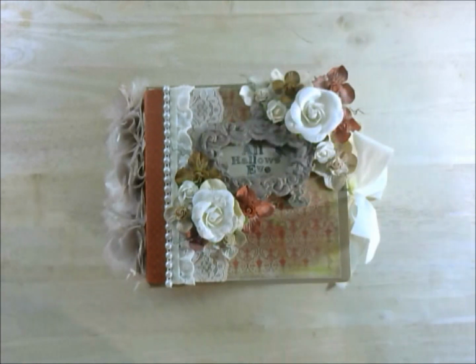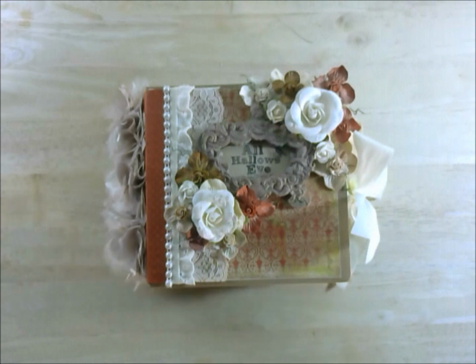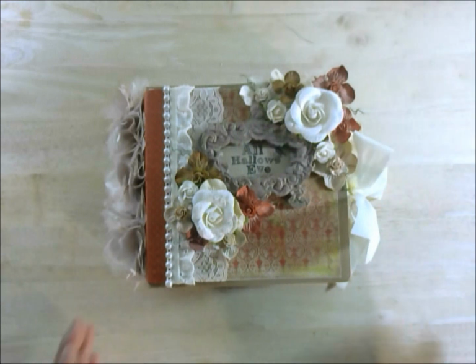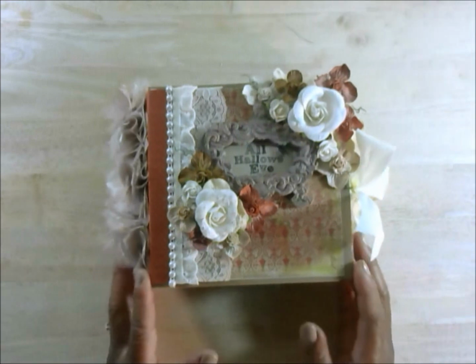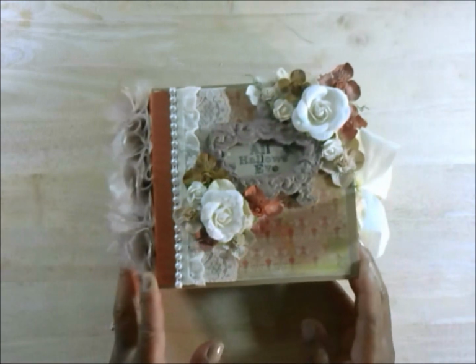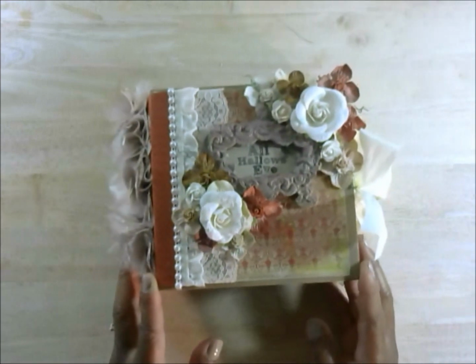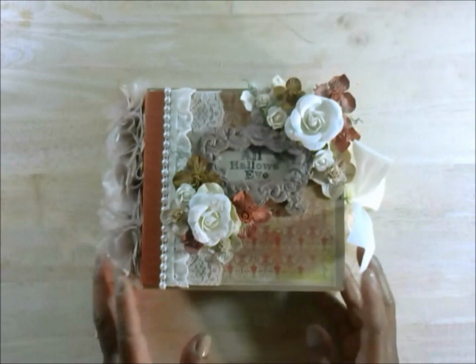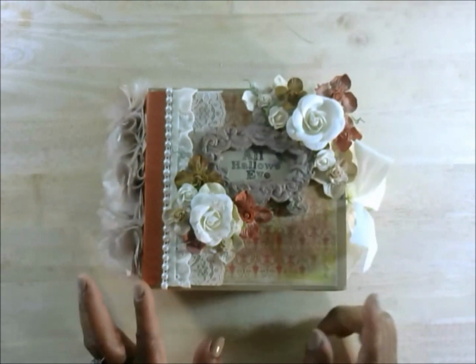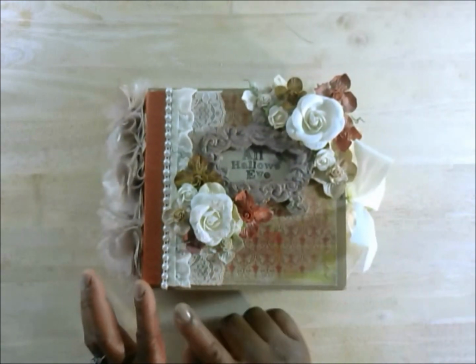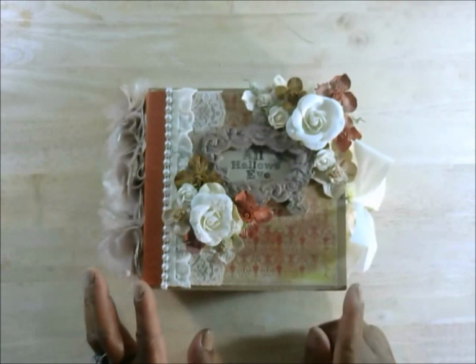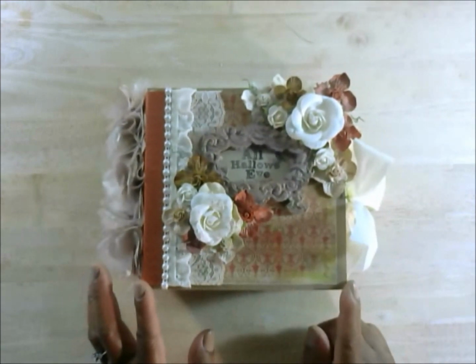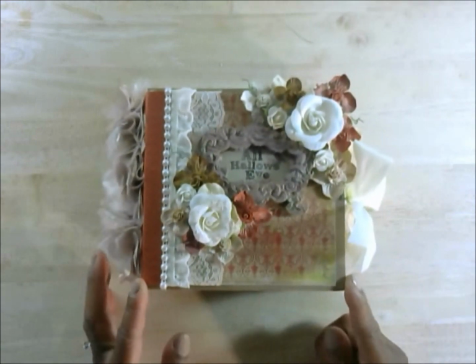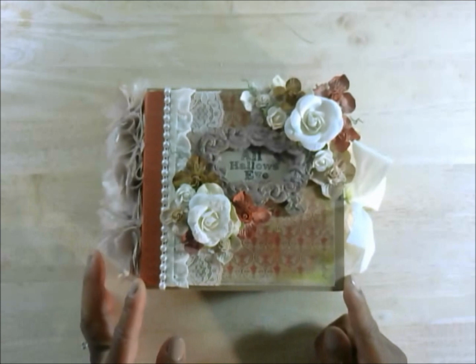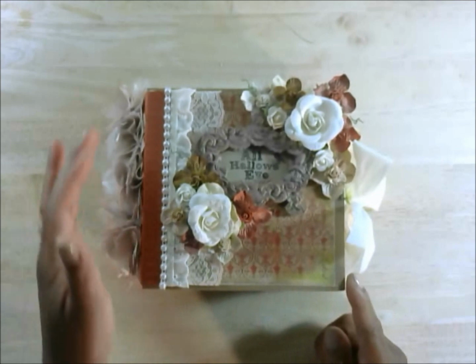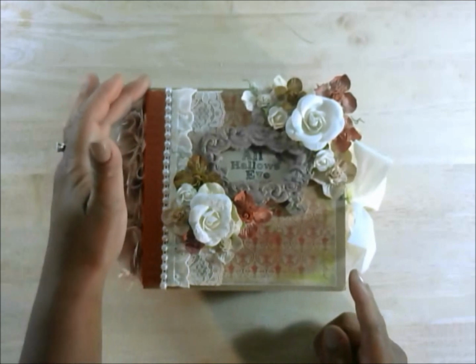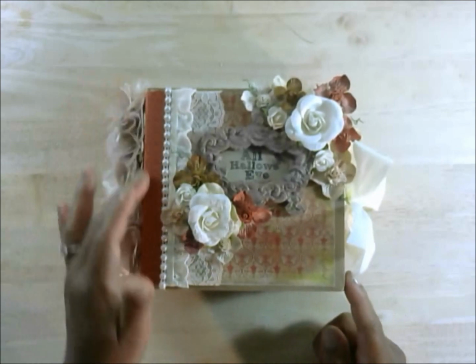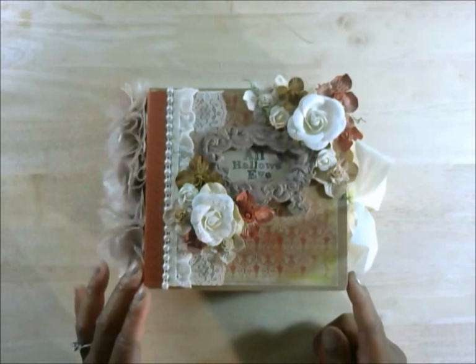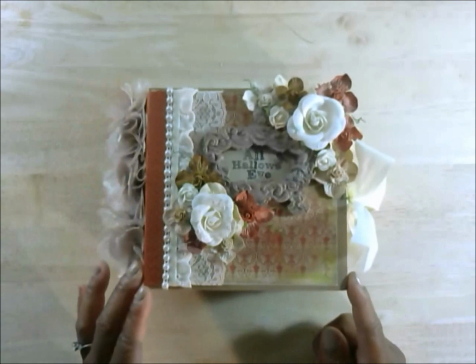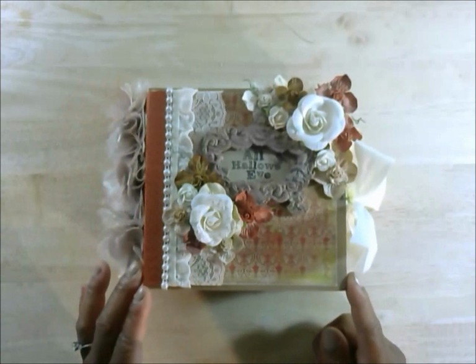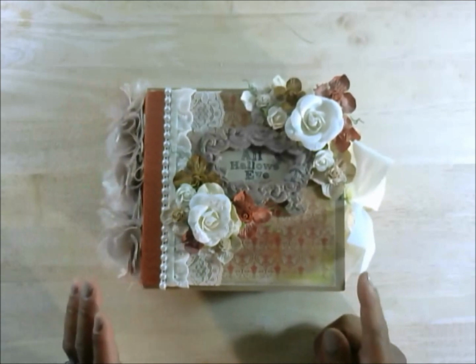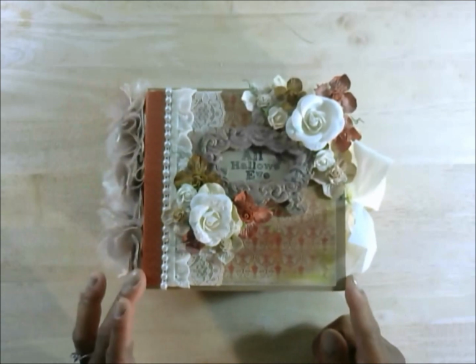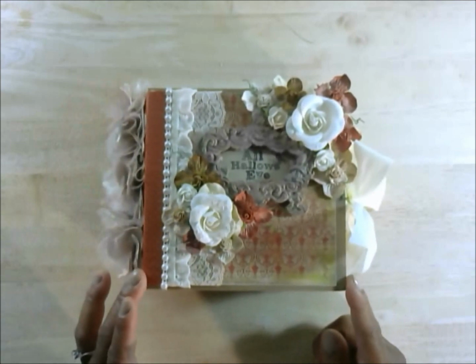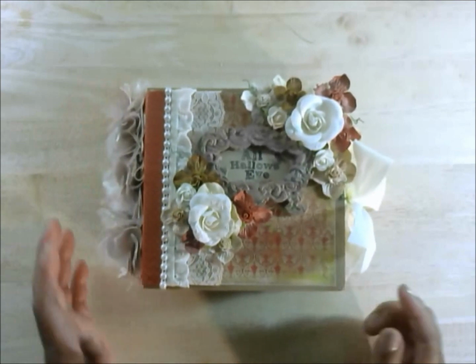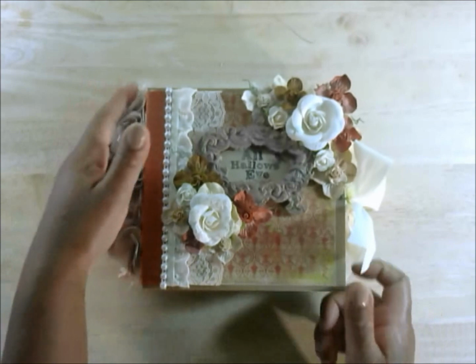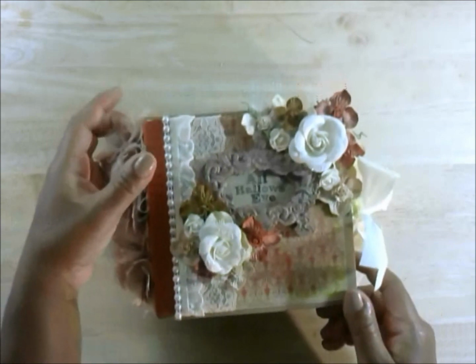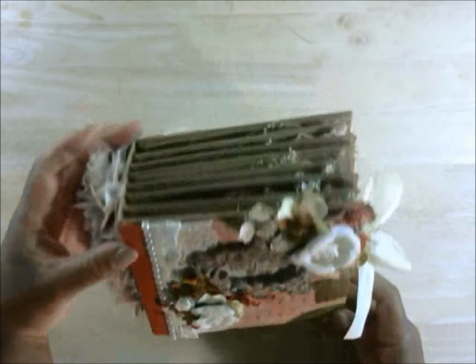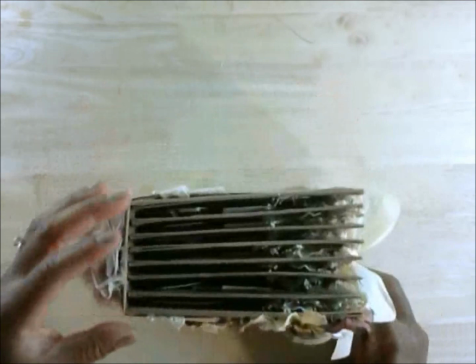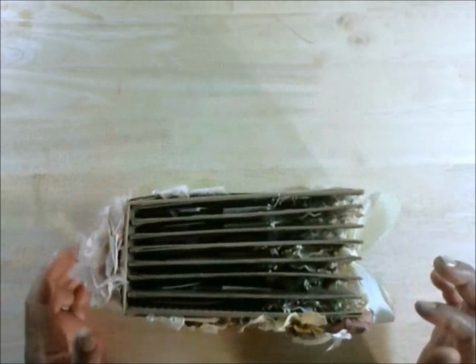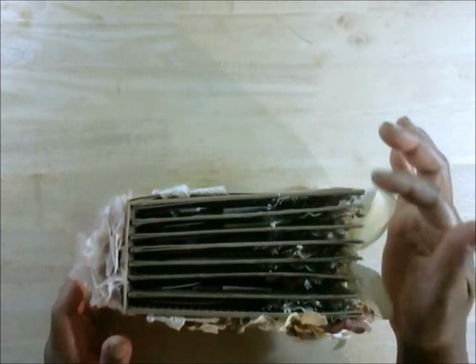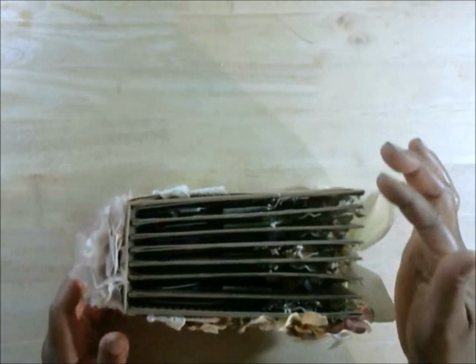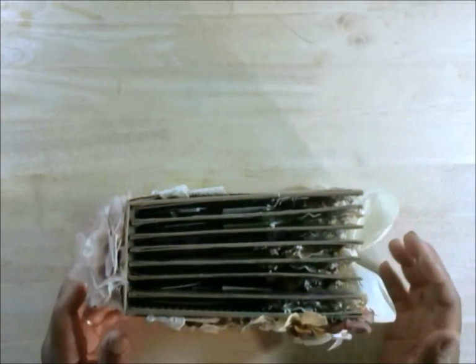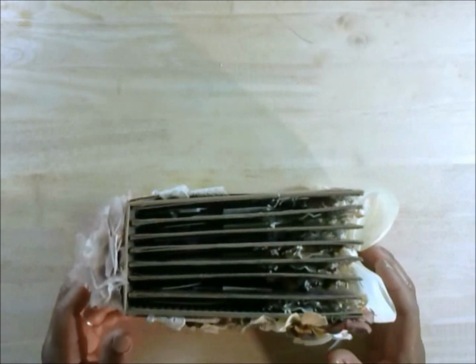This album measures 6 and 3 eighths of an inch across, 6 and a quarter inch from the top and bottom, and is approximately 3 inches wide.